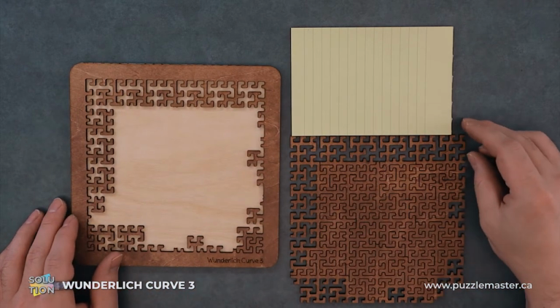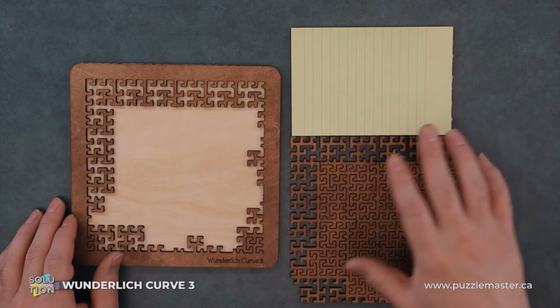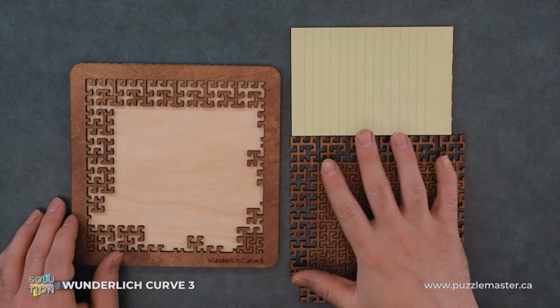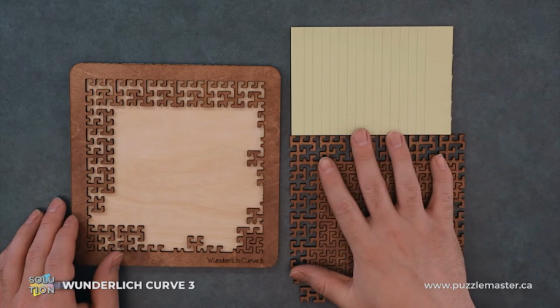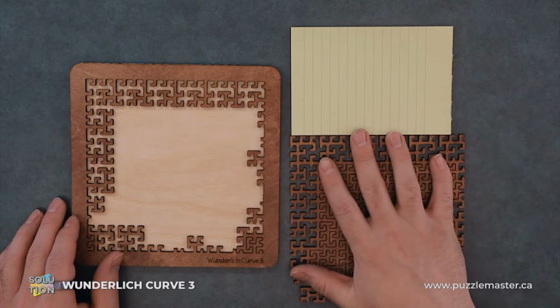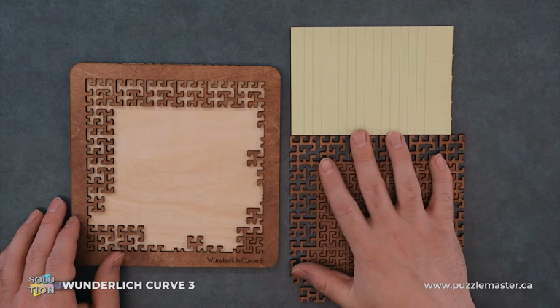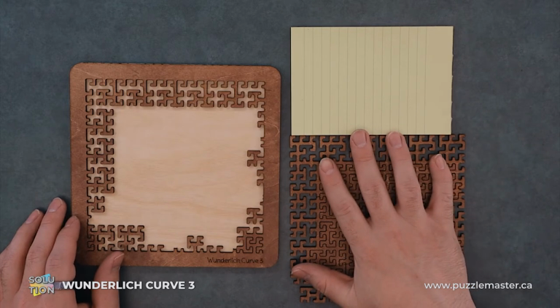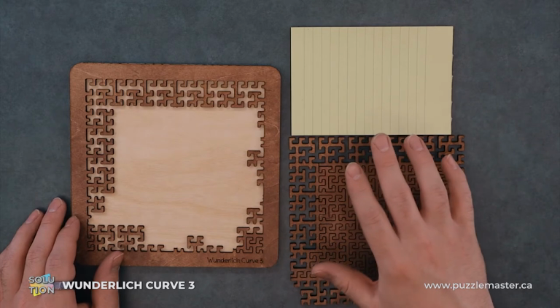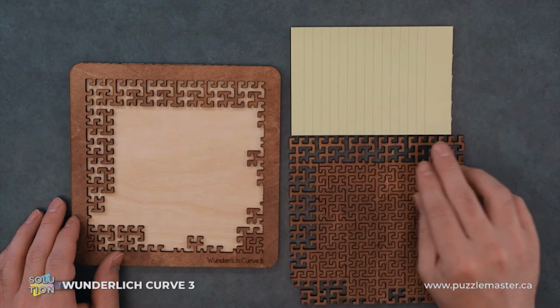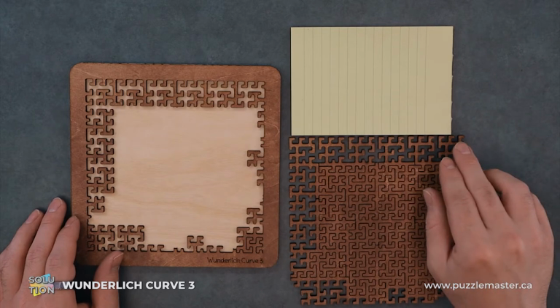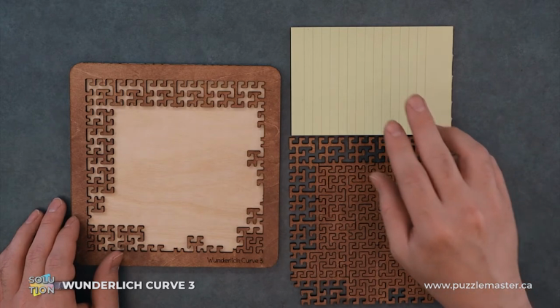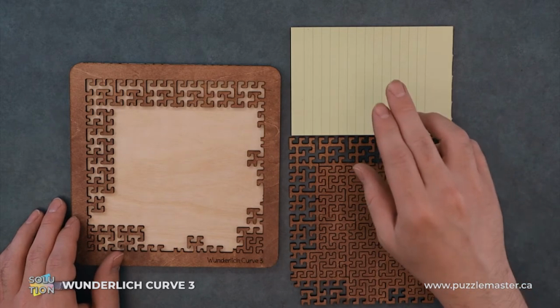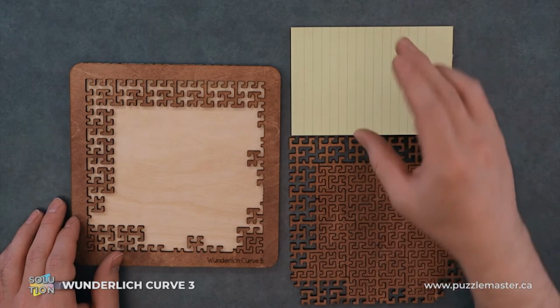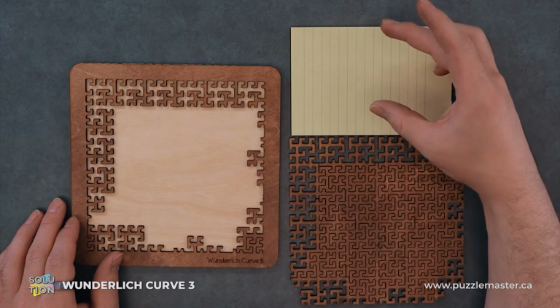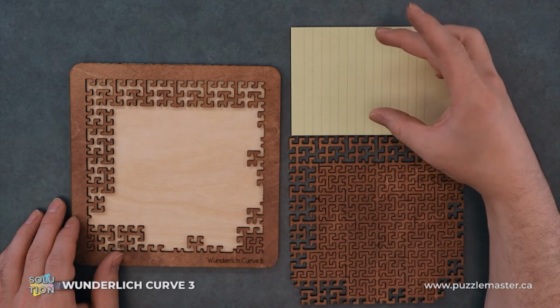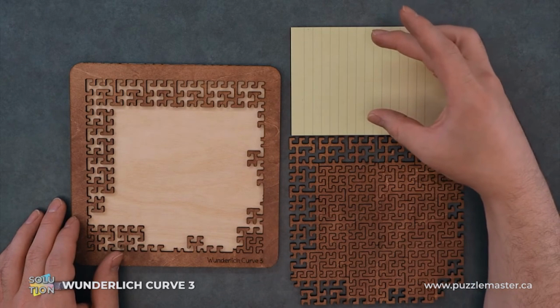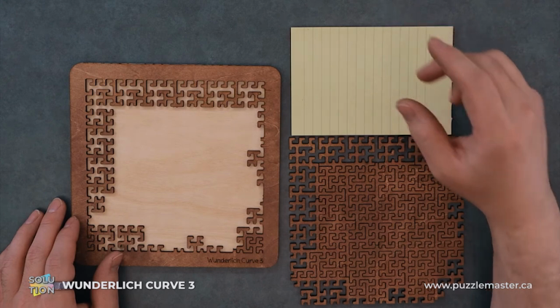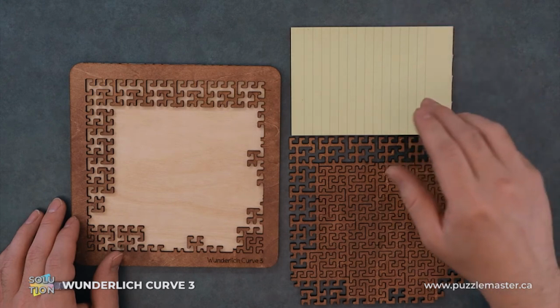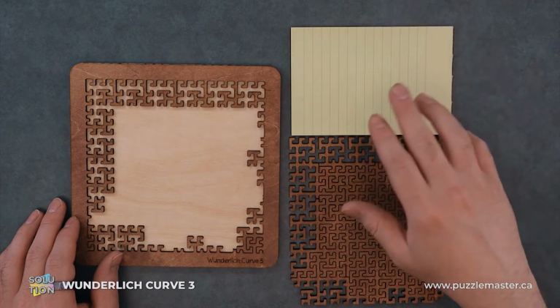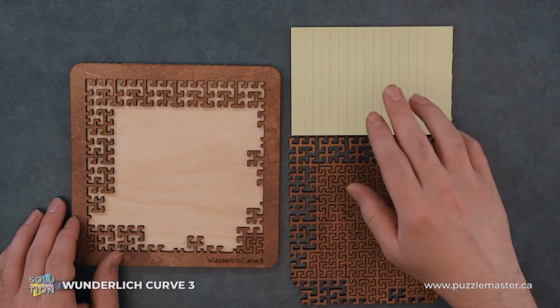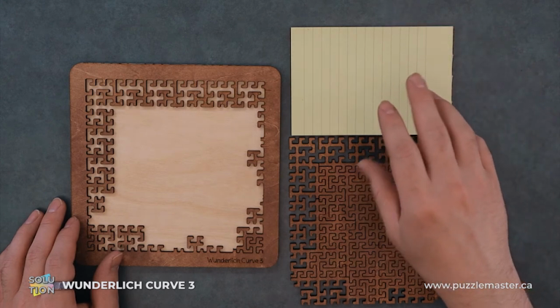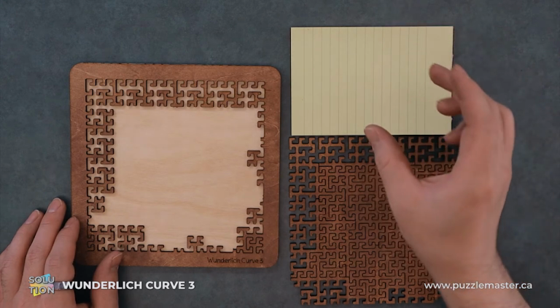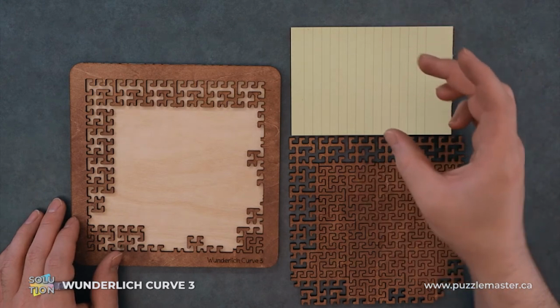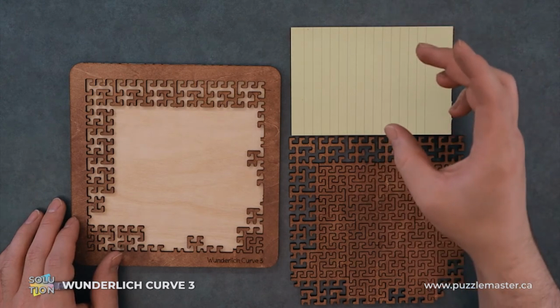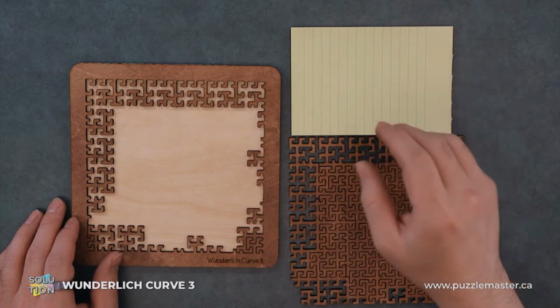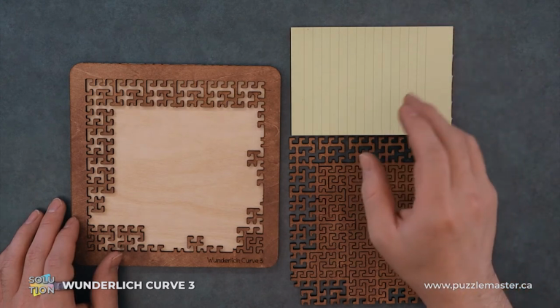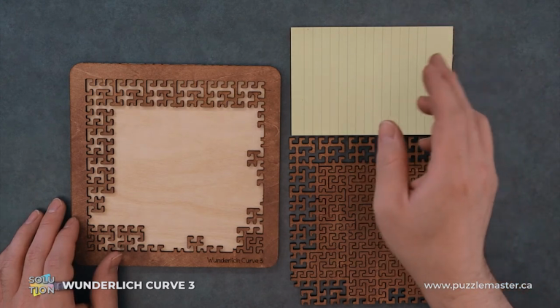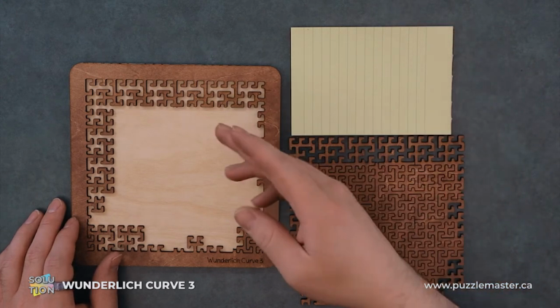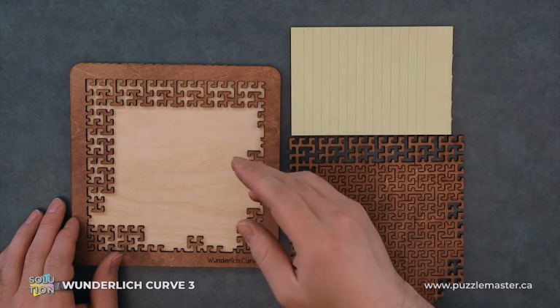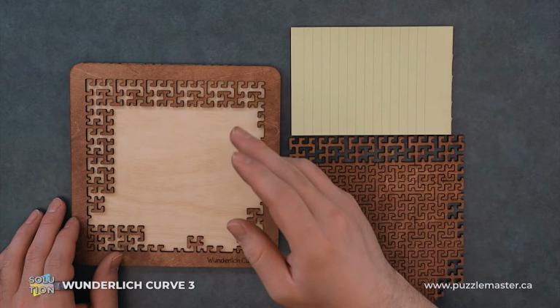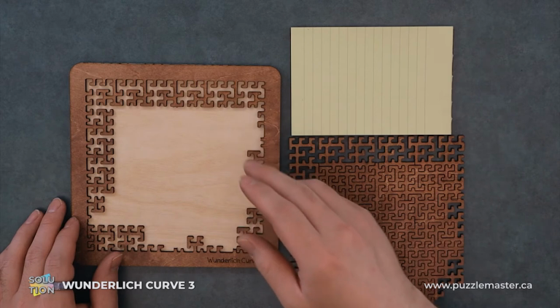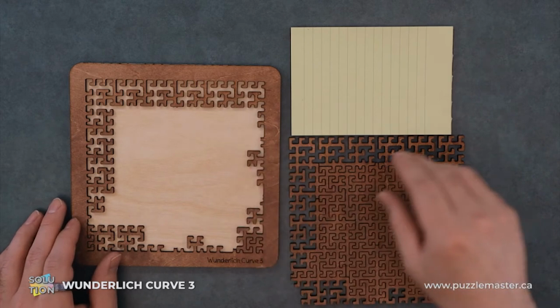I have the finished puzzle here. I'm going to take piece by piece, show you what the piece looks like, let you find yours and orient it however, and then I'll put it into the tray.